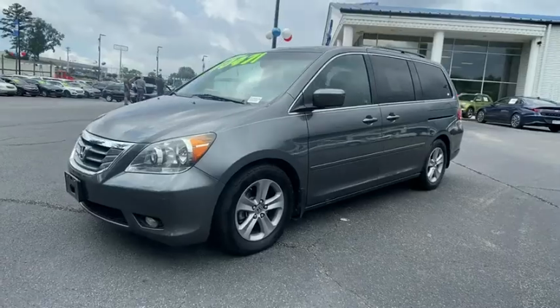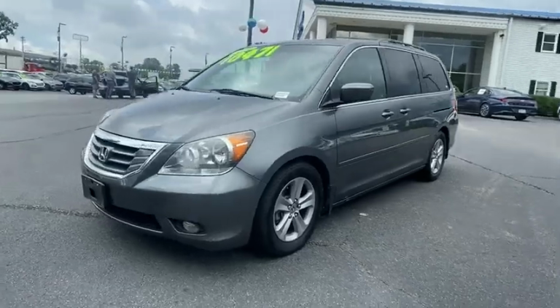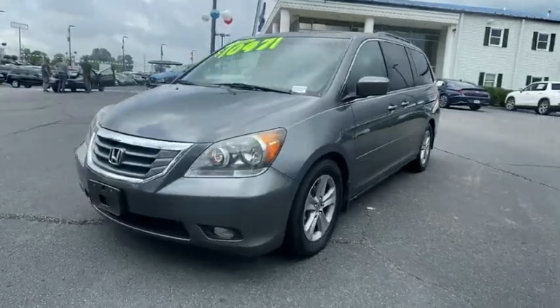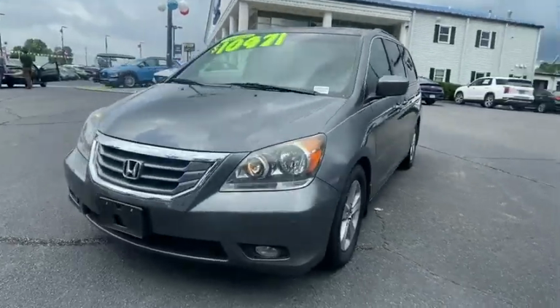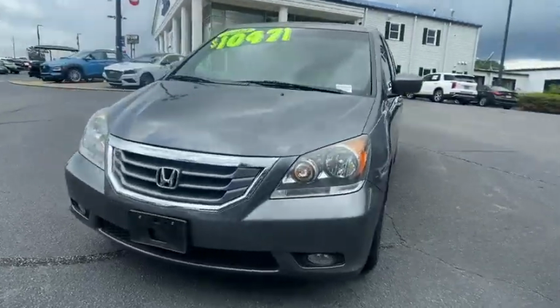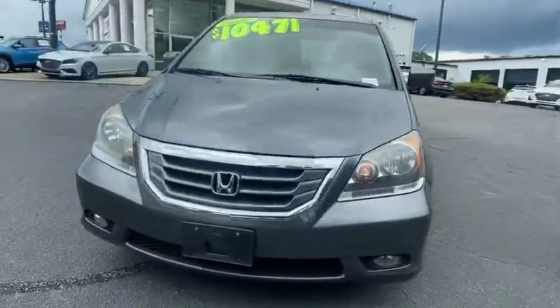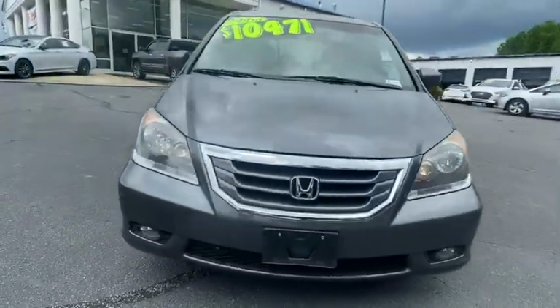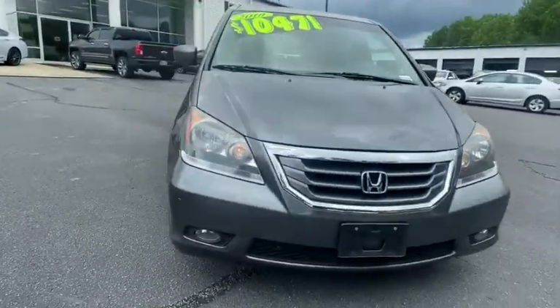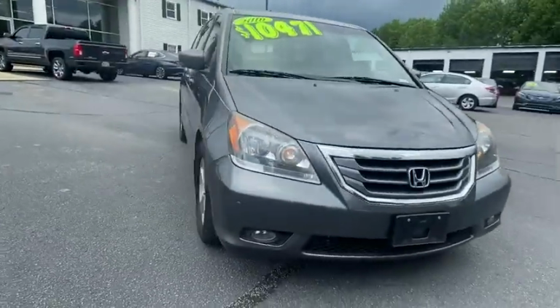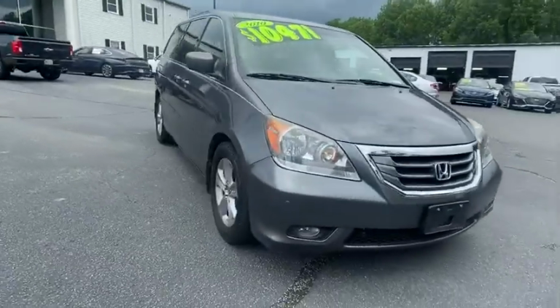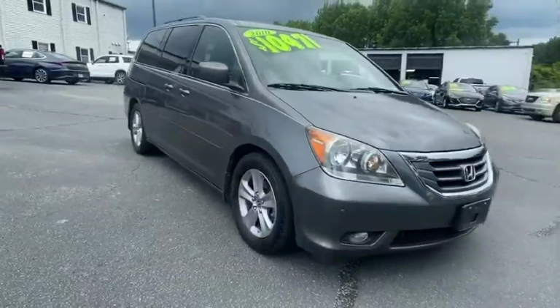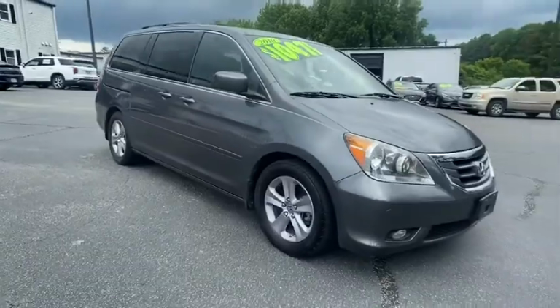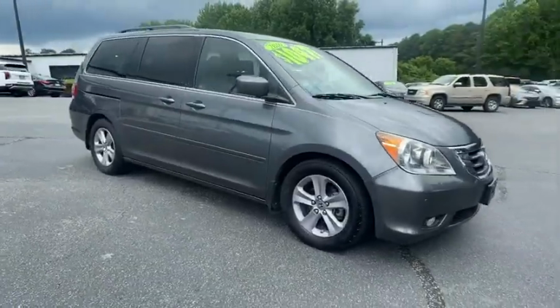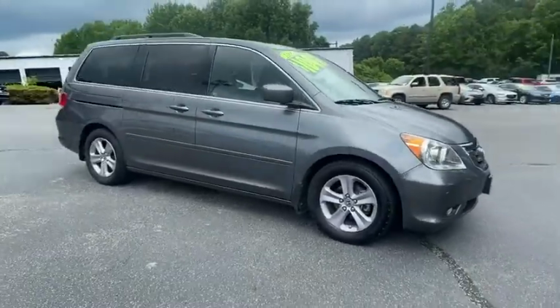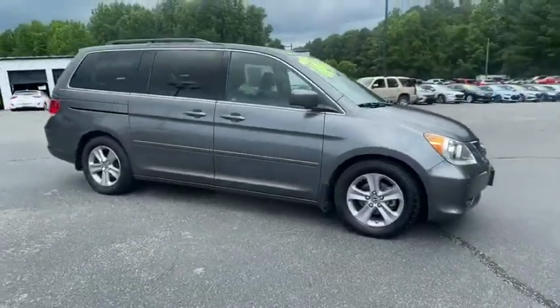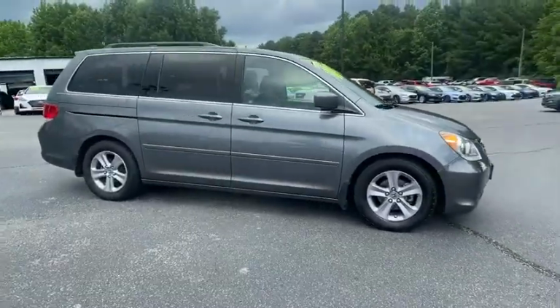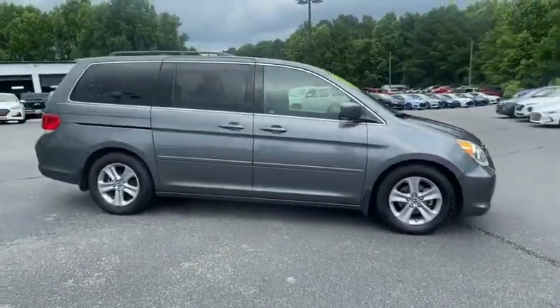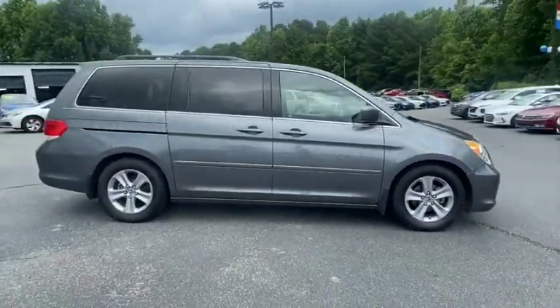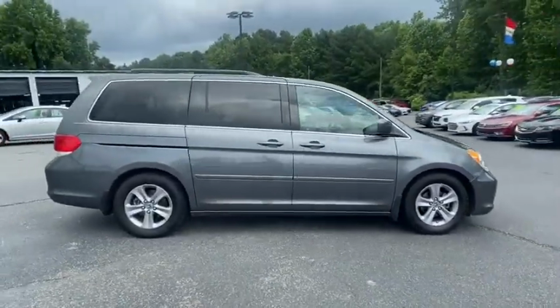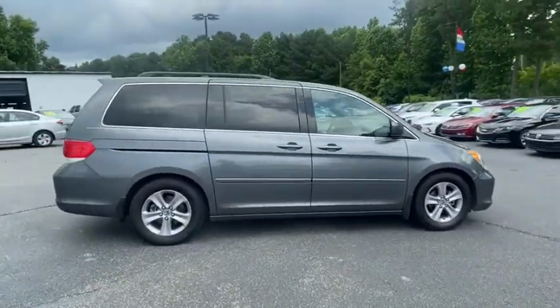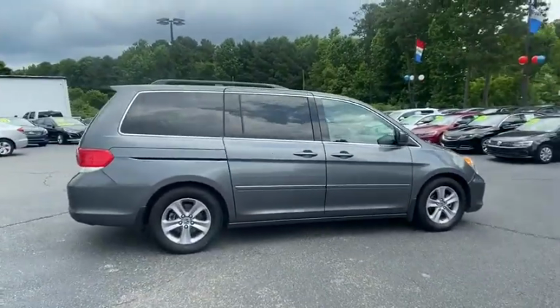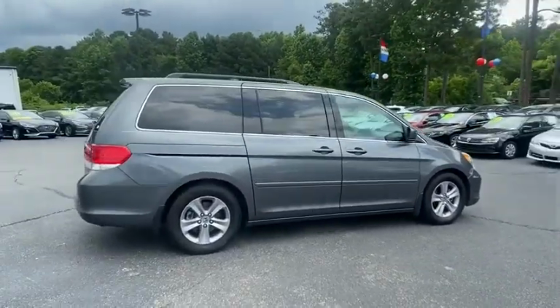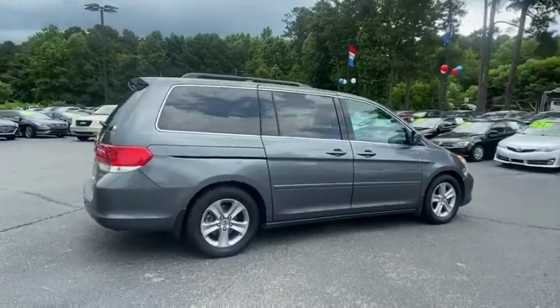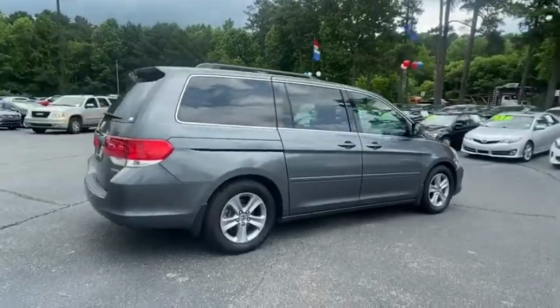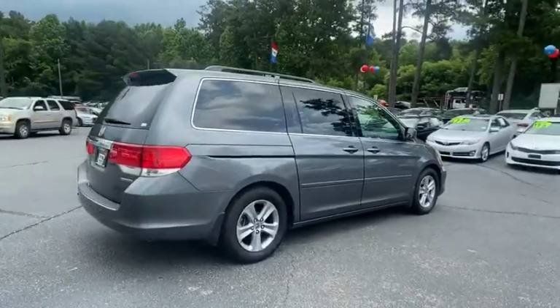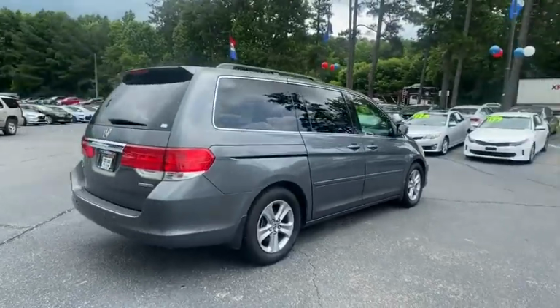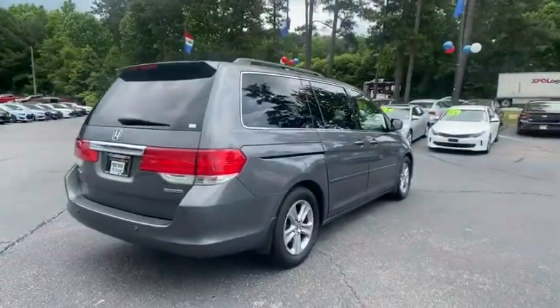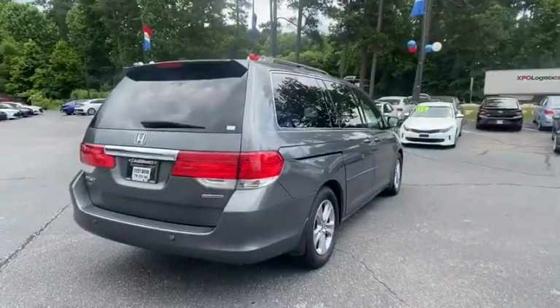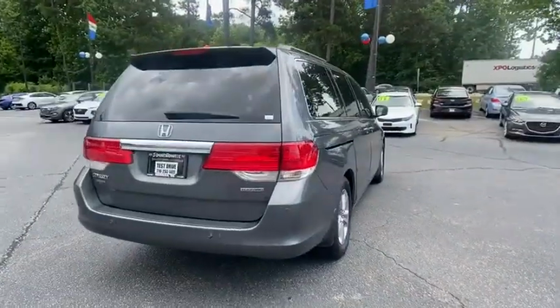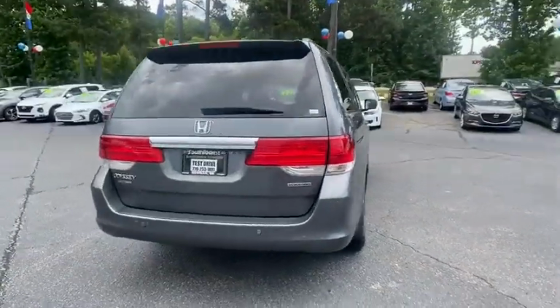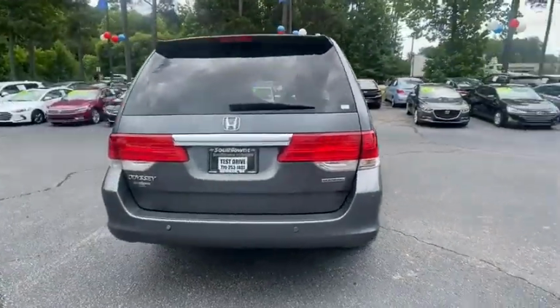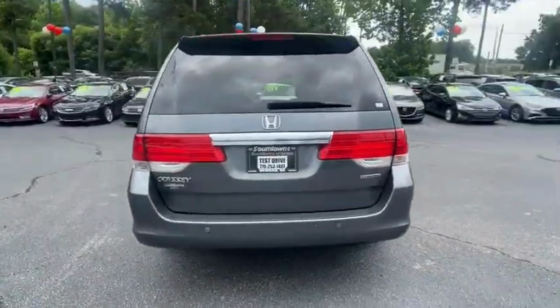We are pleased to show you the 2010 Honda Odyssey. The Honda Odyssey is a showcase of distinguished style, captivating technology, and advanced safety features — a must for all families. This vehicle has less than 100,000 miles.